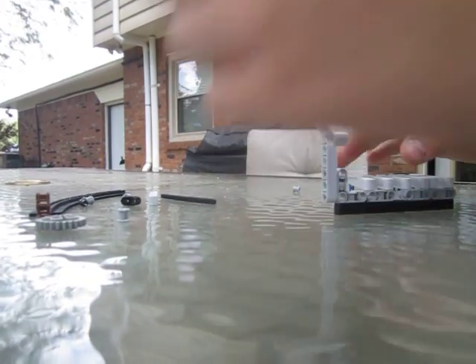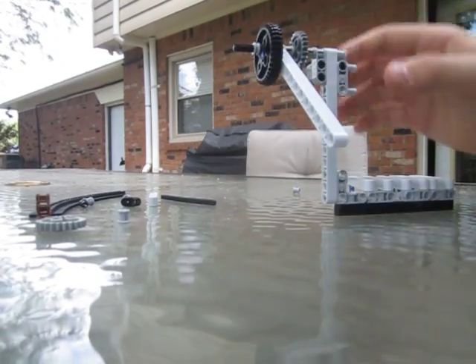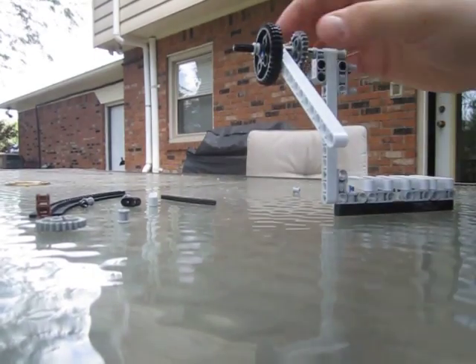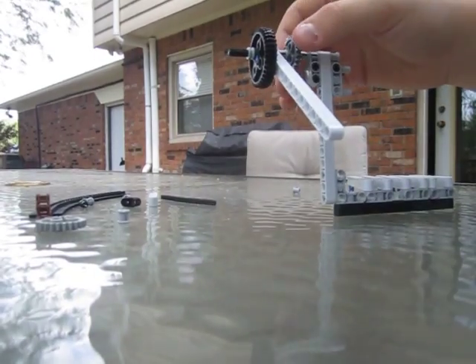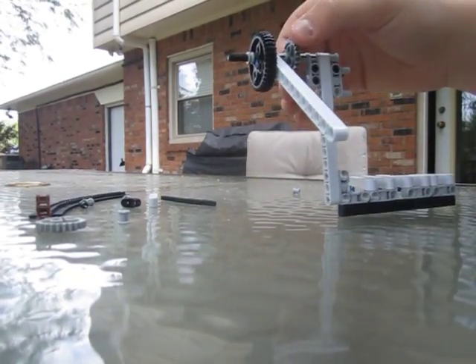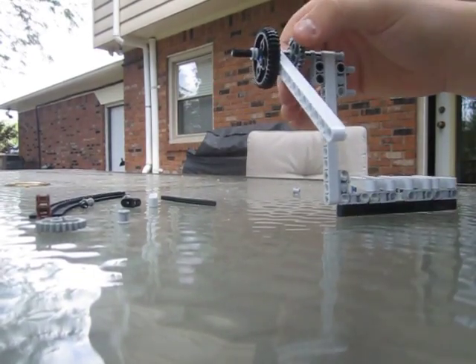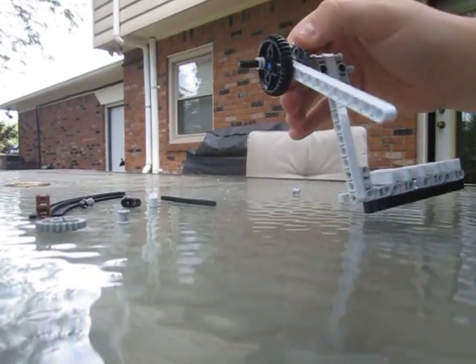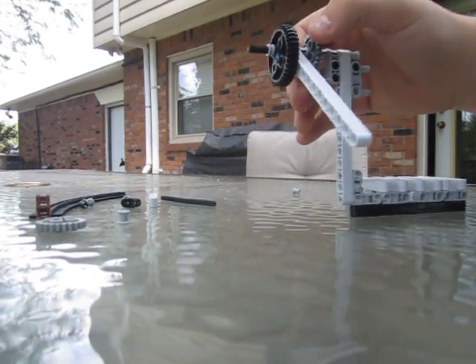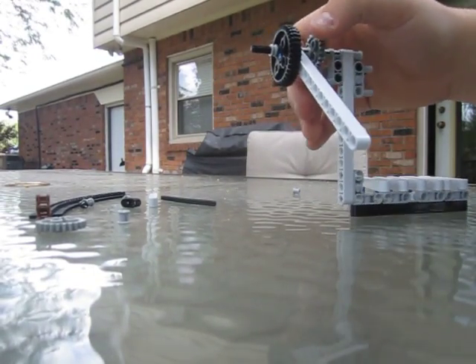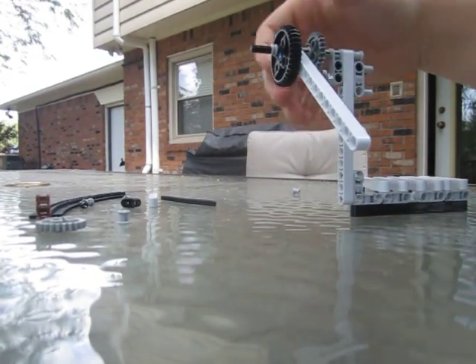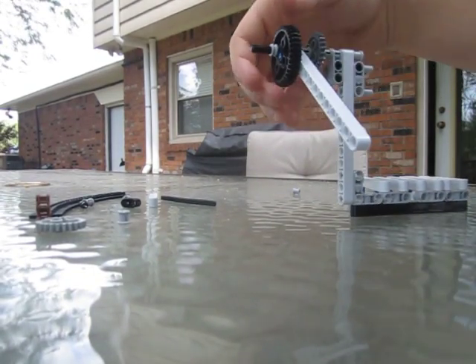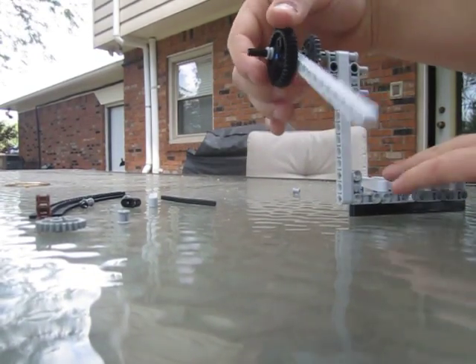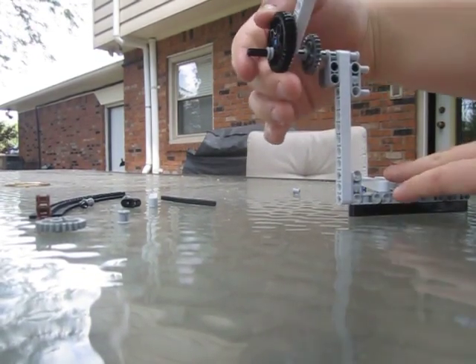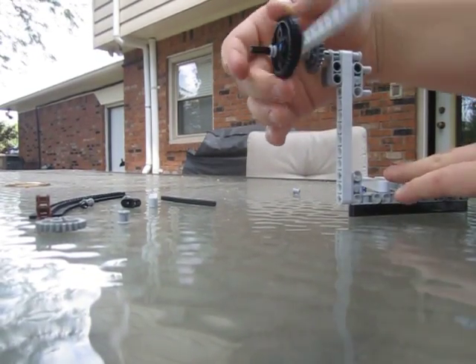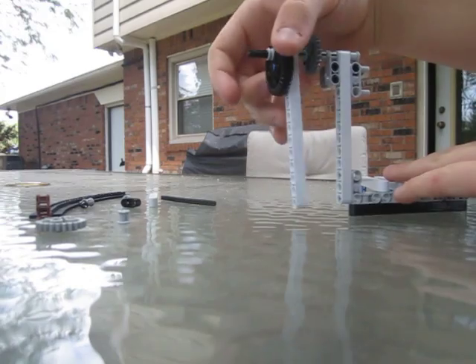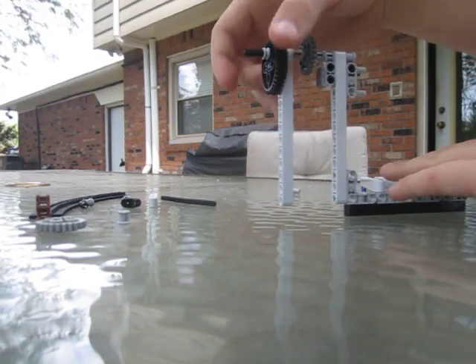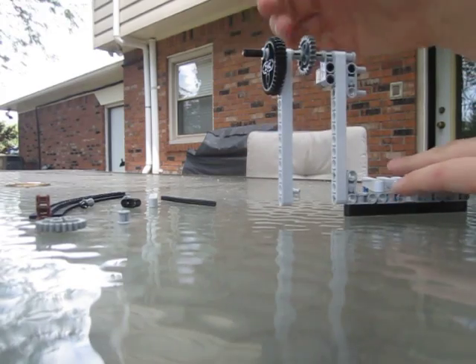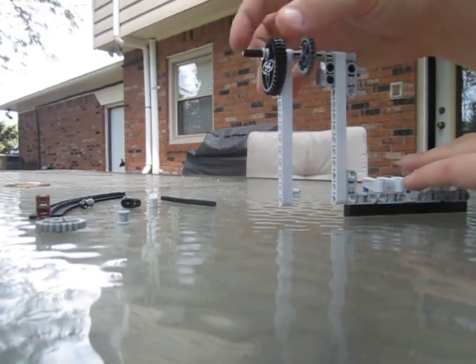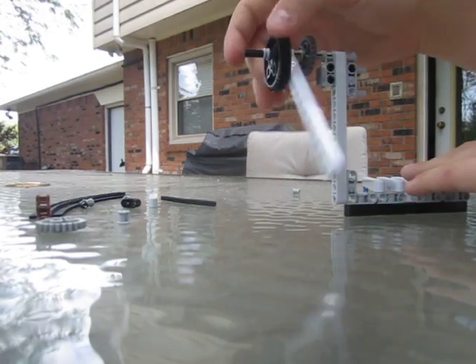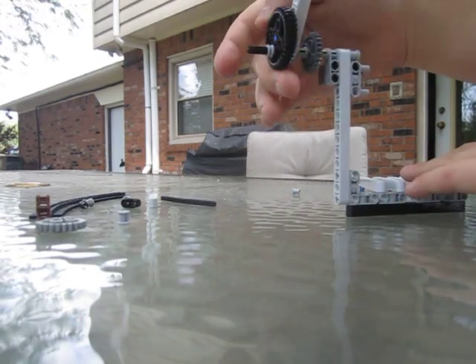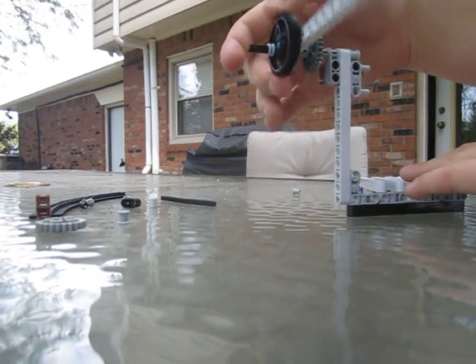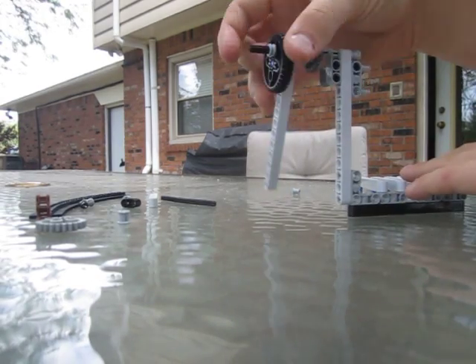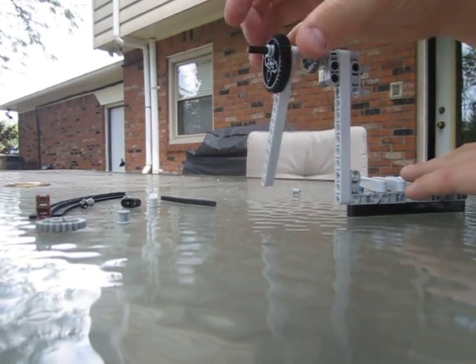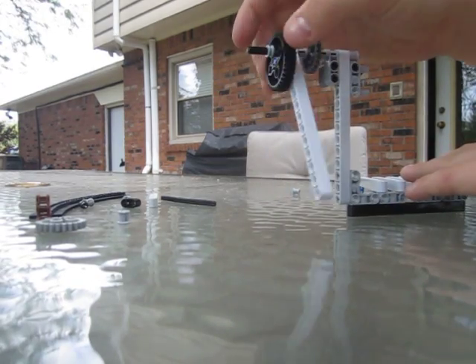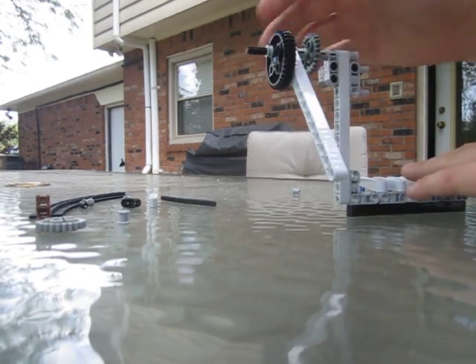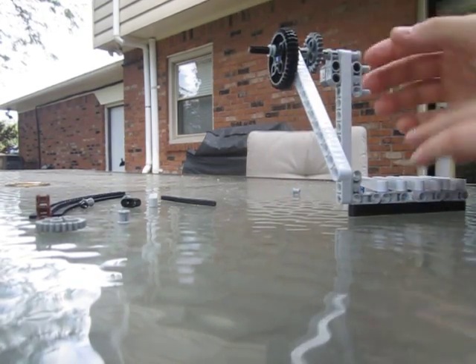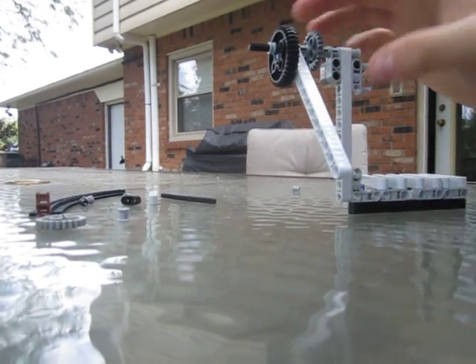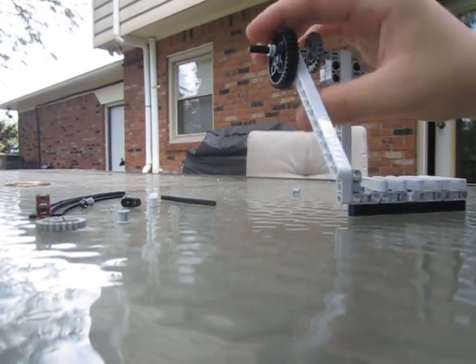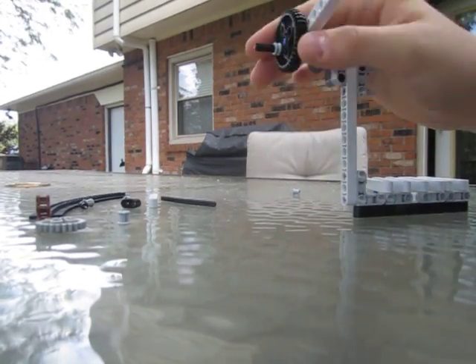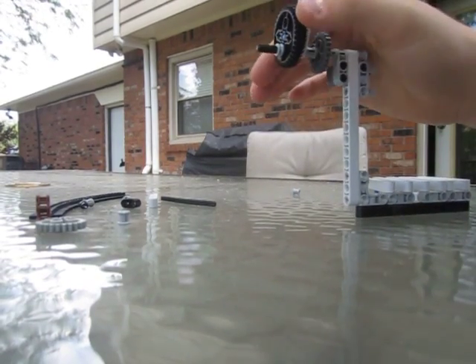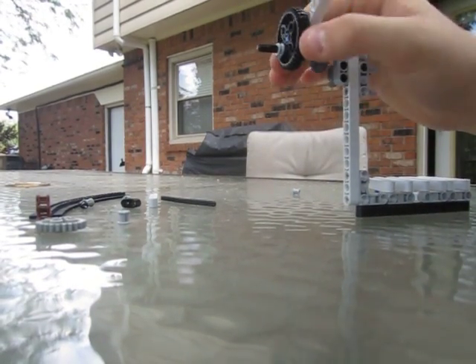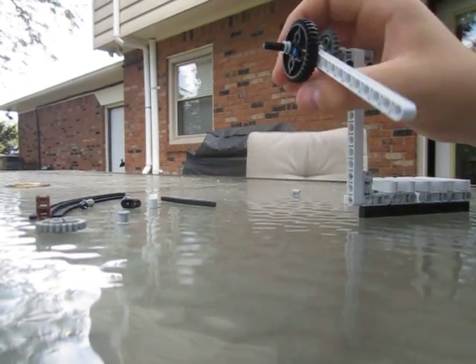So we basically have the top part of our robot done. The axle does not spin — it's just the arm and the gear that spin.